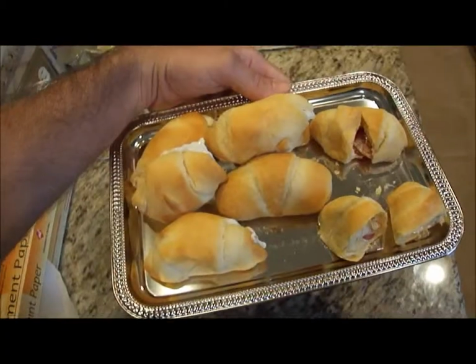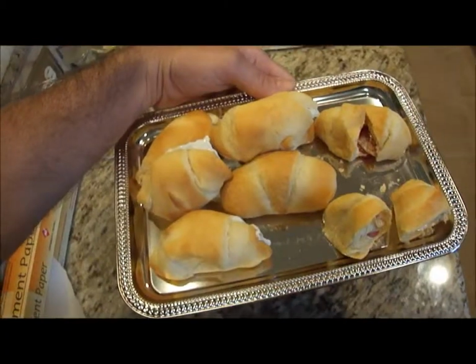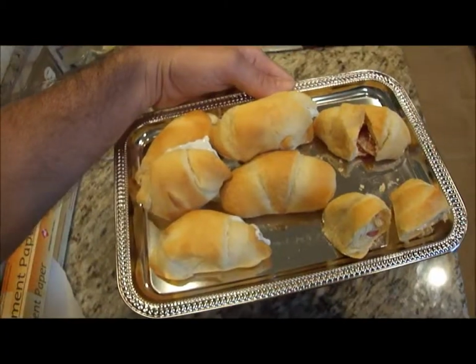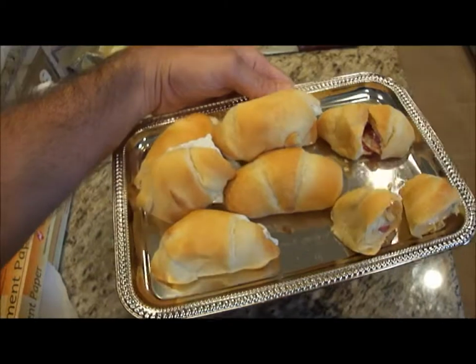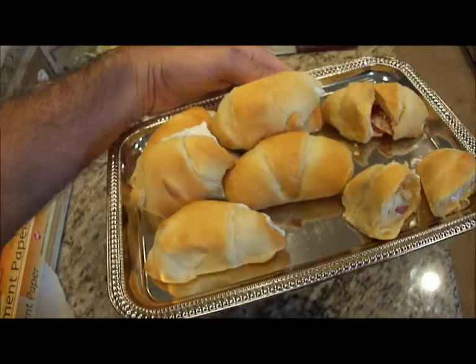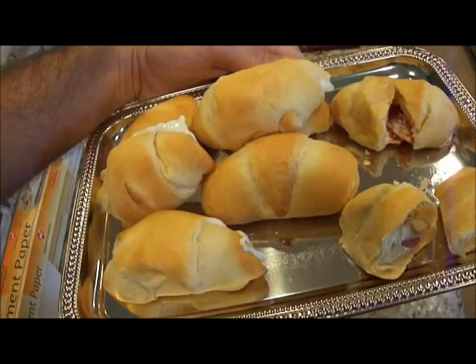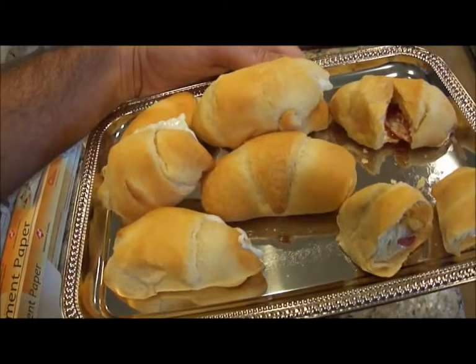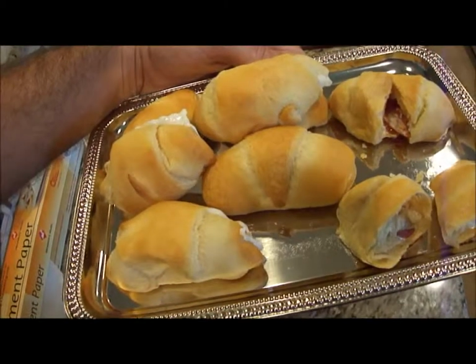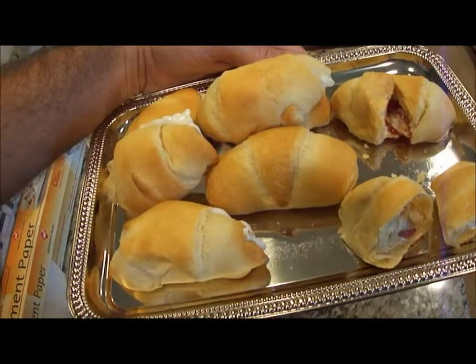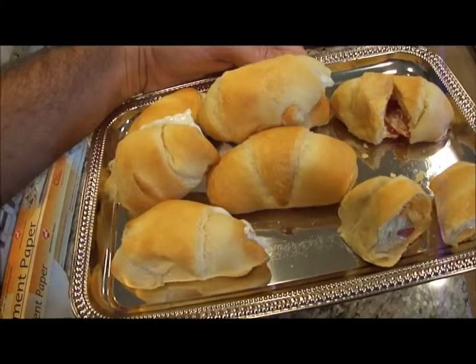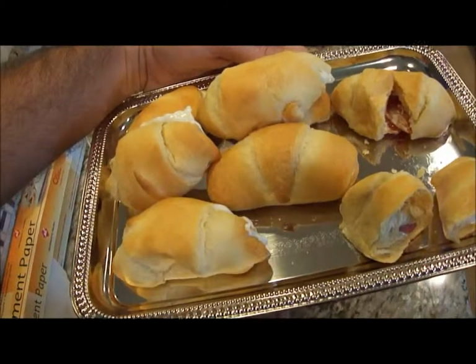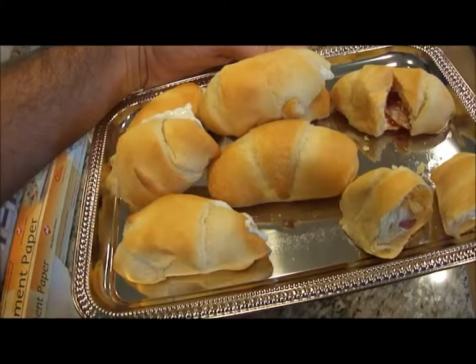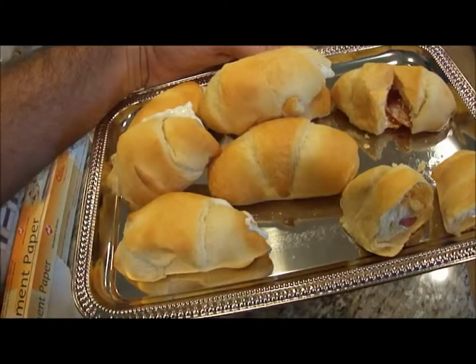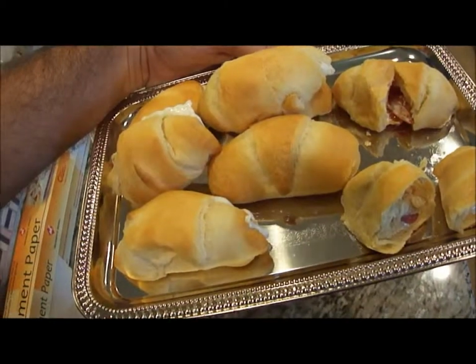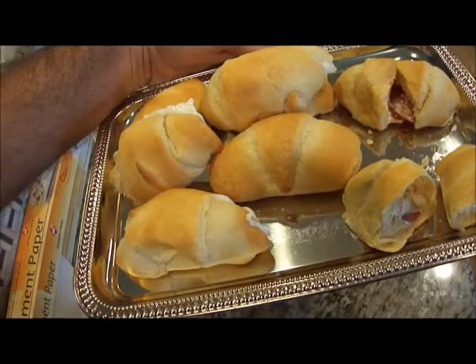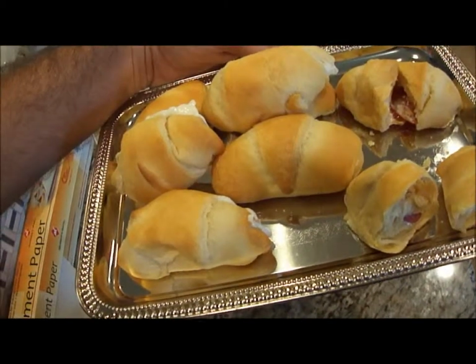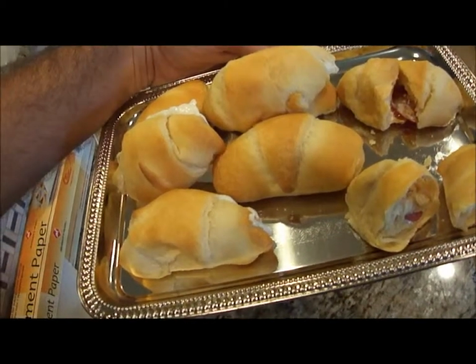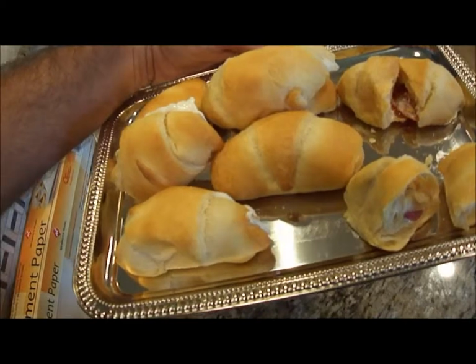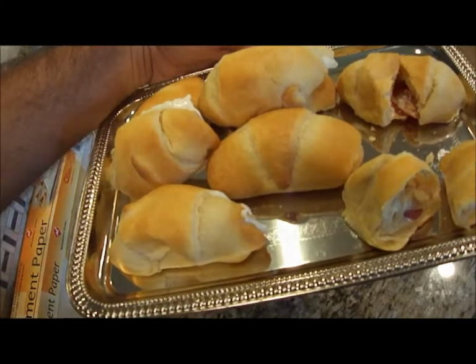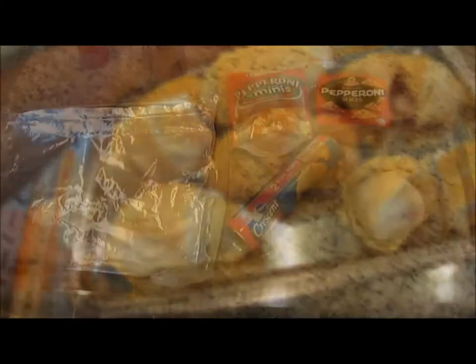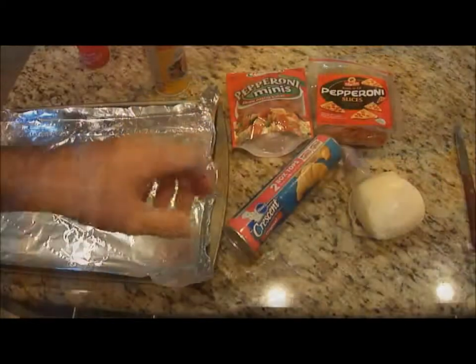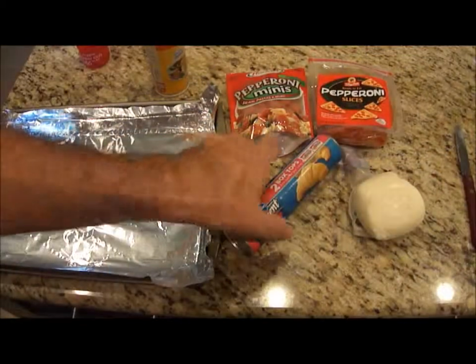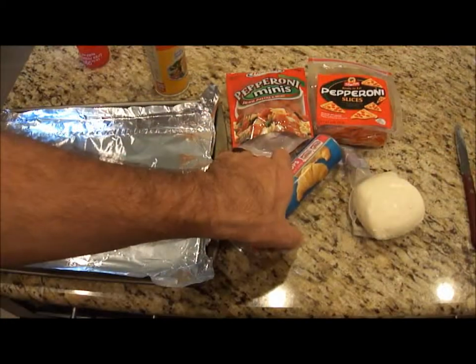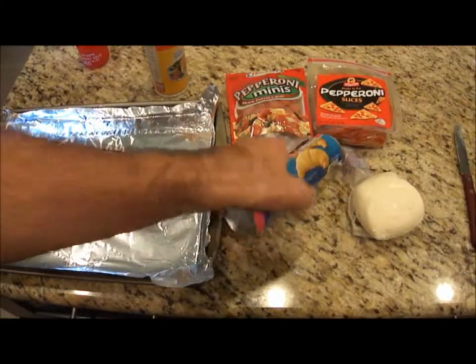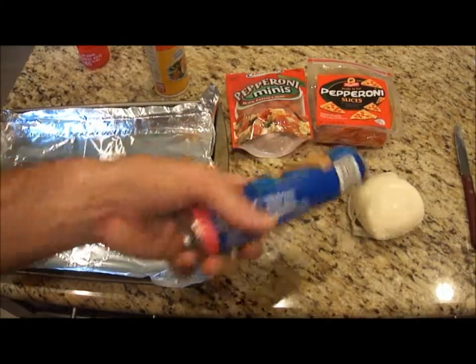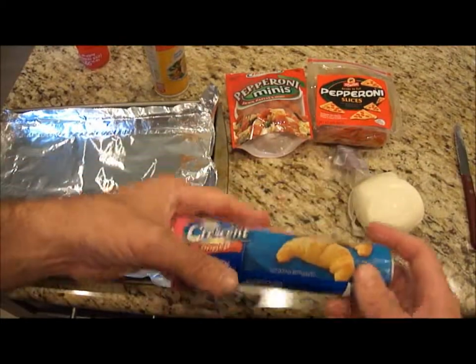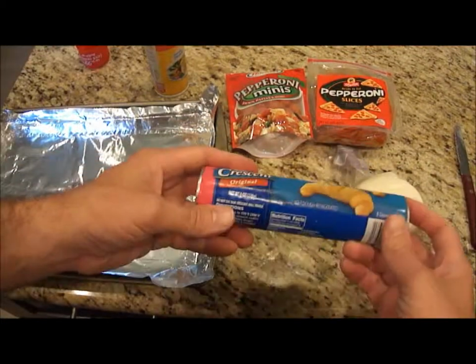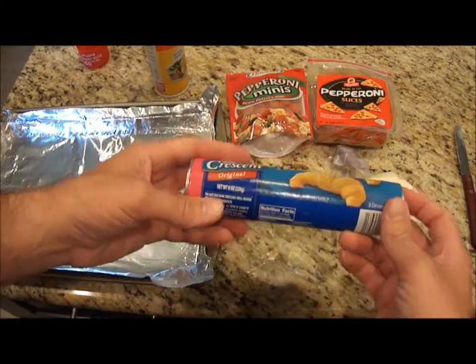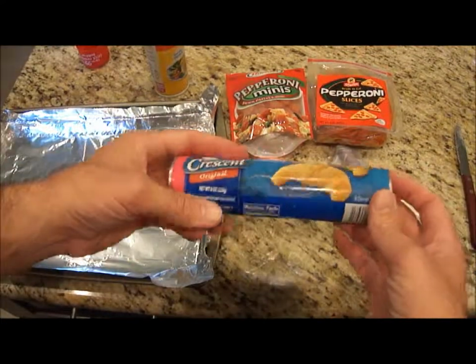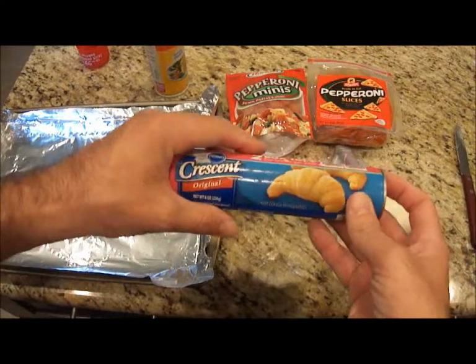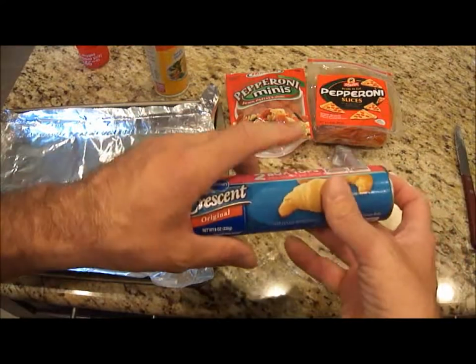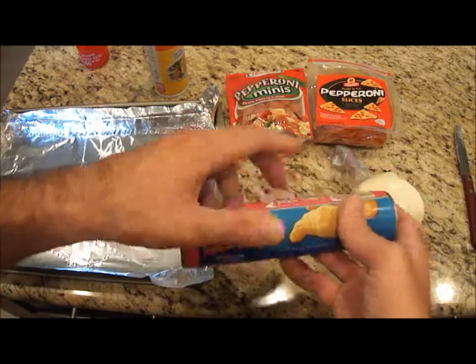Keep watching and see how to make these delicious croissants wrapped with cheese and pepperonis. Here are the things you're going to need to make your croissant cheese balls.